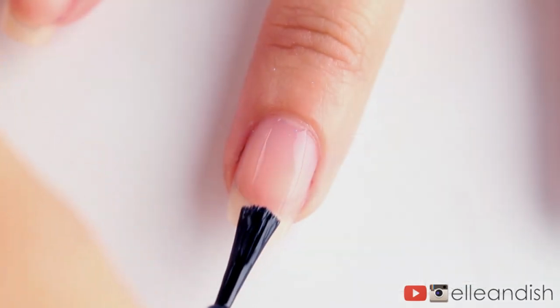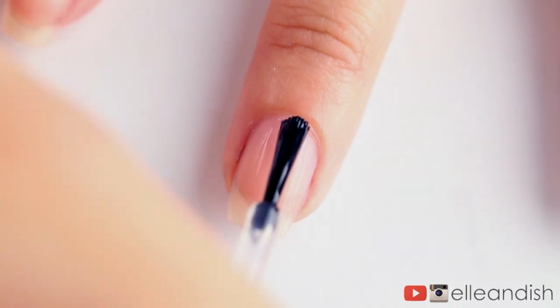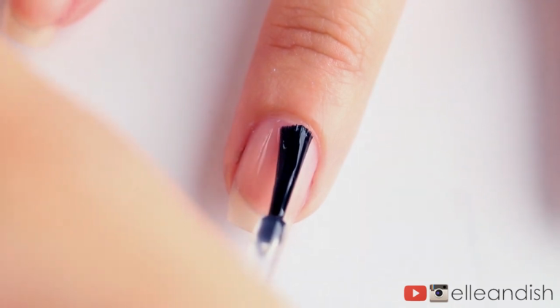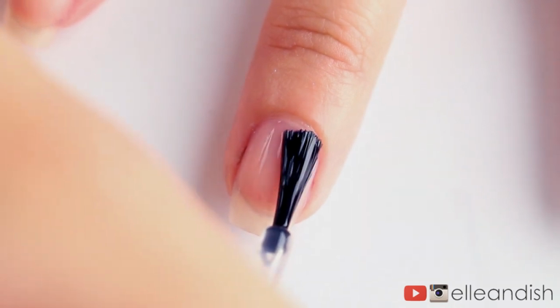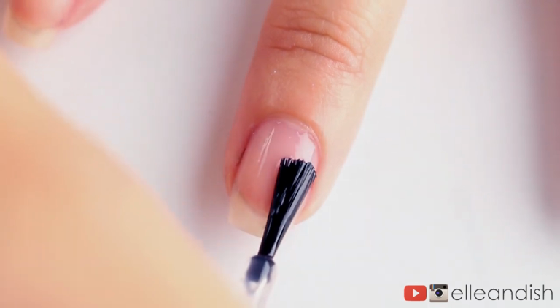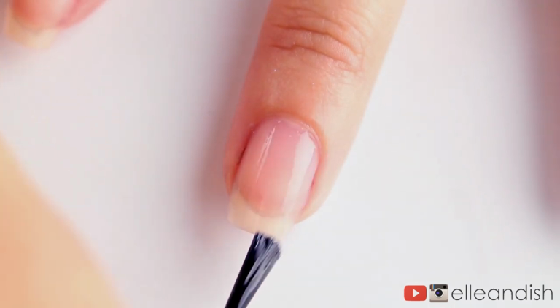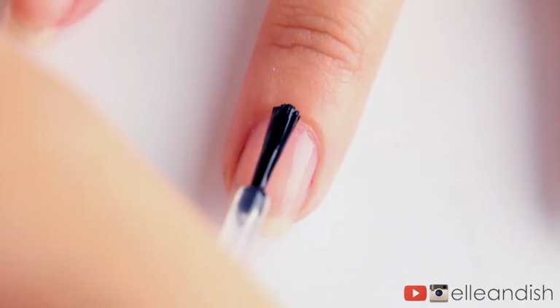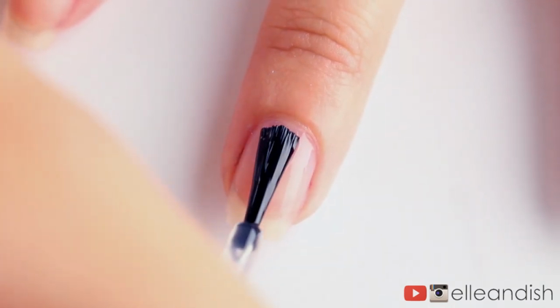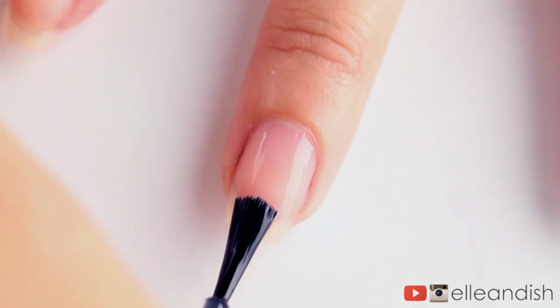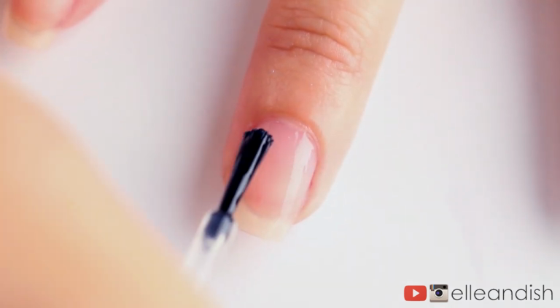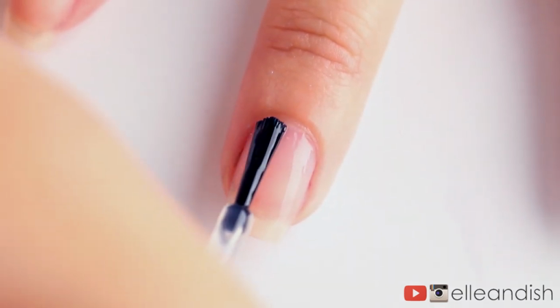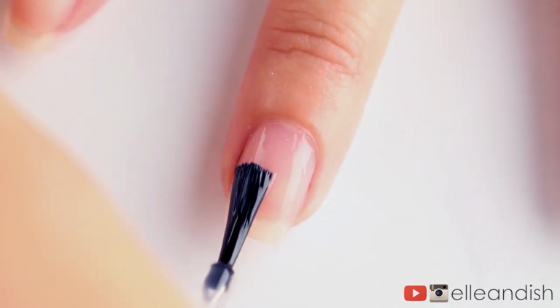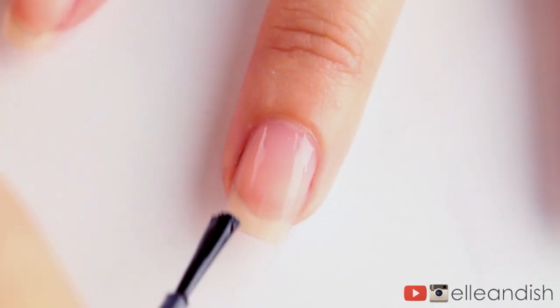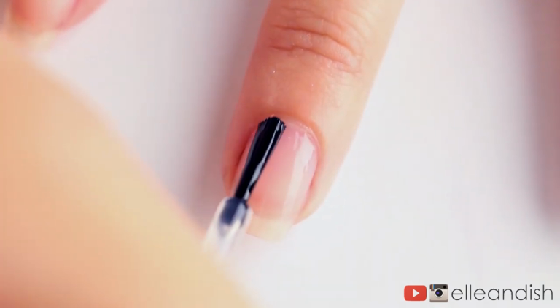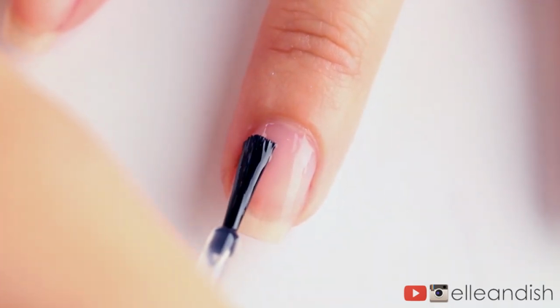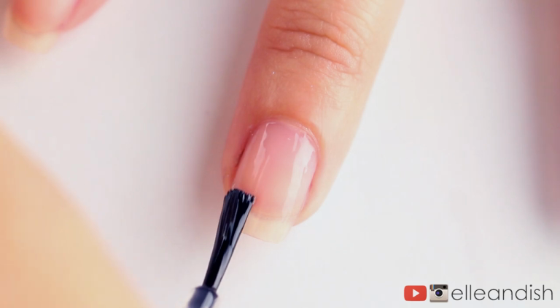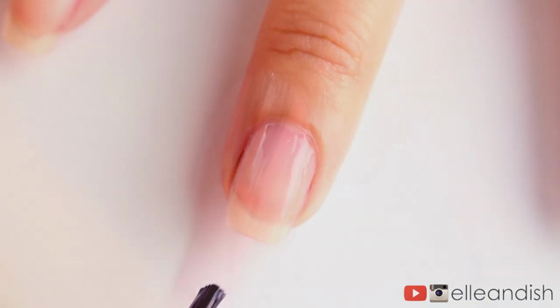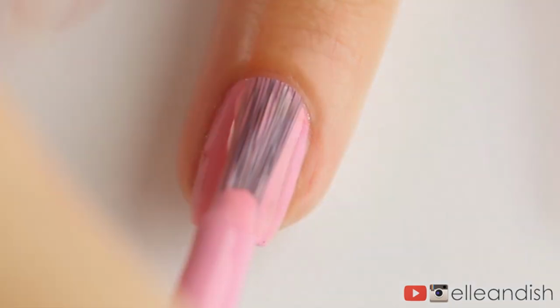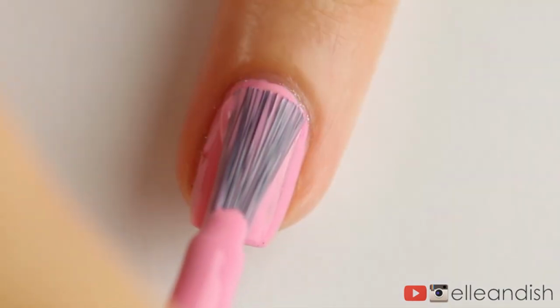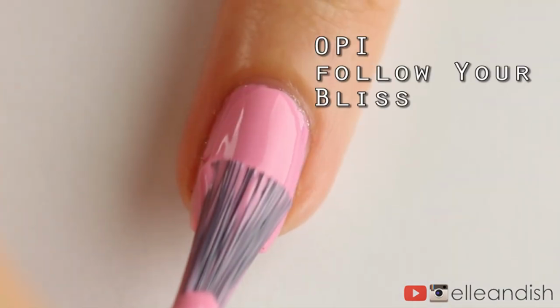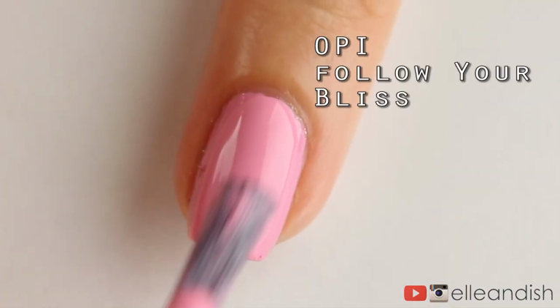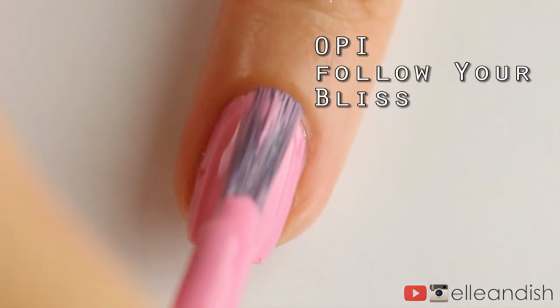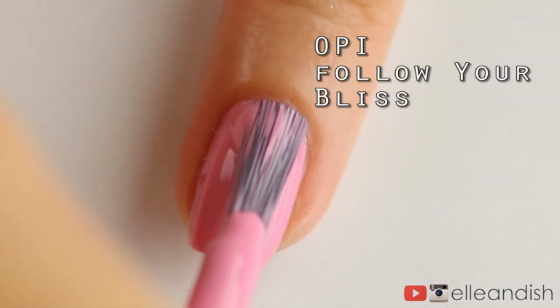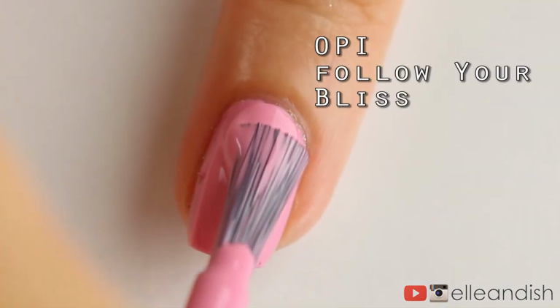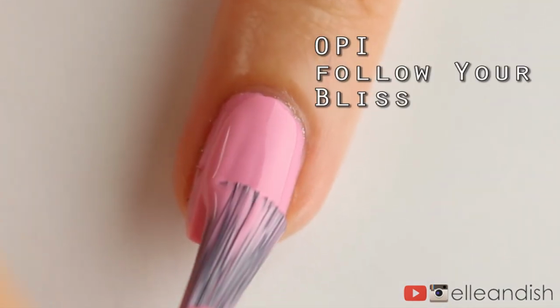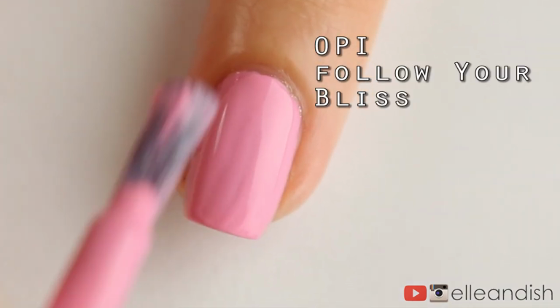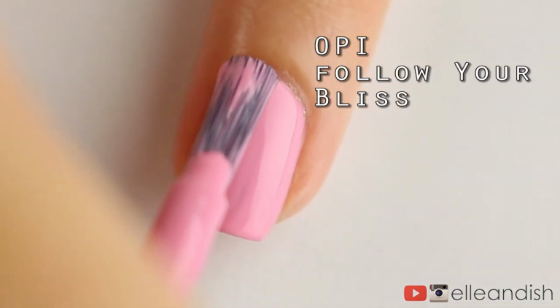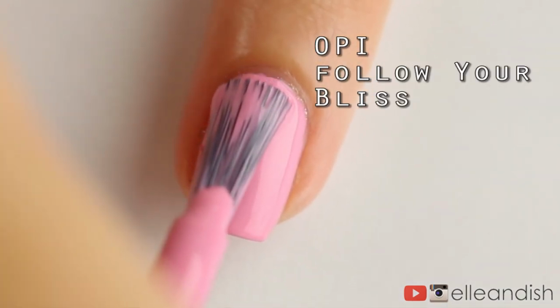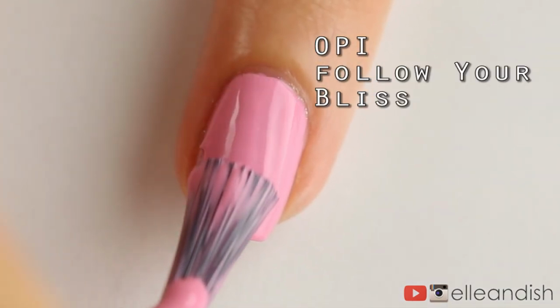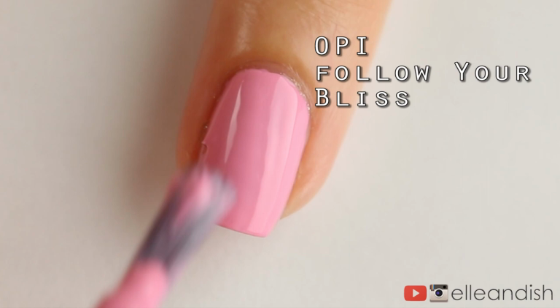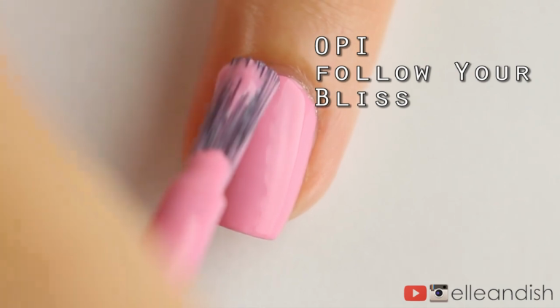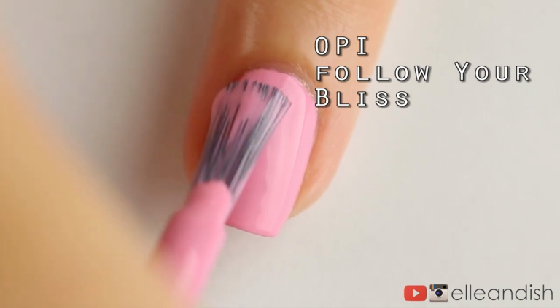First off, let's apply a coat of base coat to the fingernails. Next, I applied pink to all of my fingernails, and the polish I'm using is OPI's Follow Your Bliss.